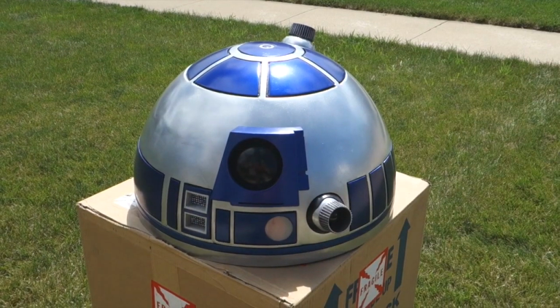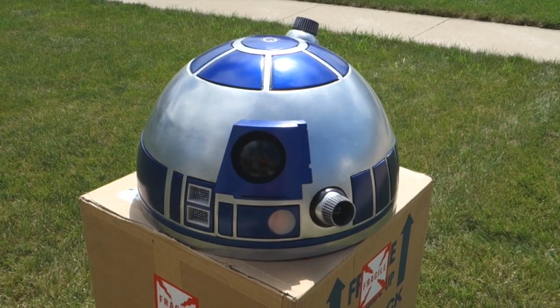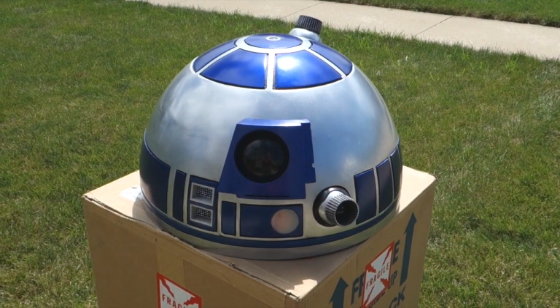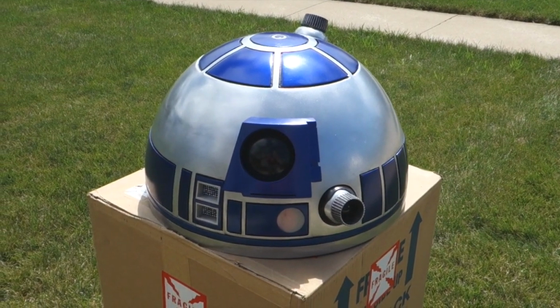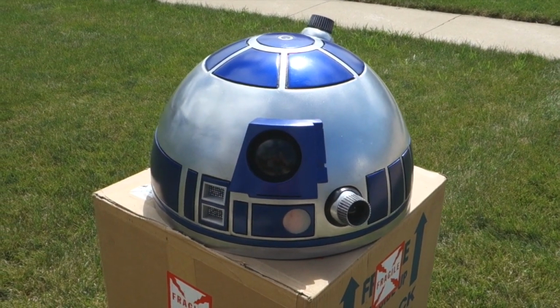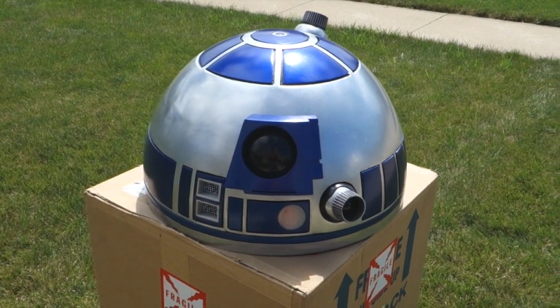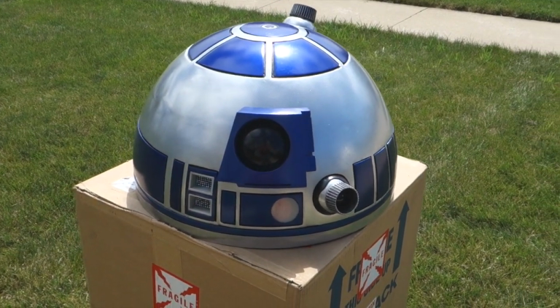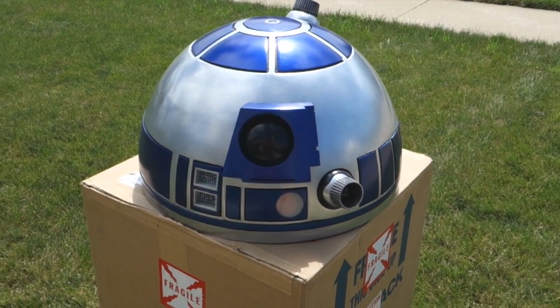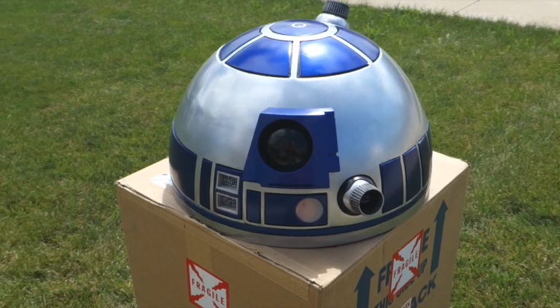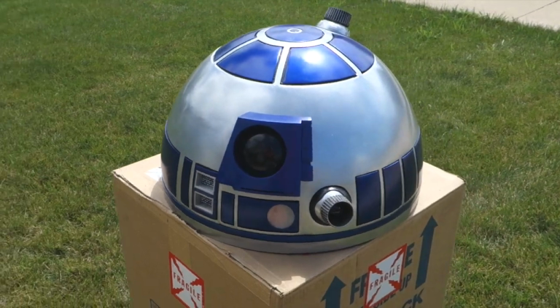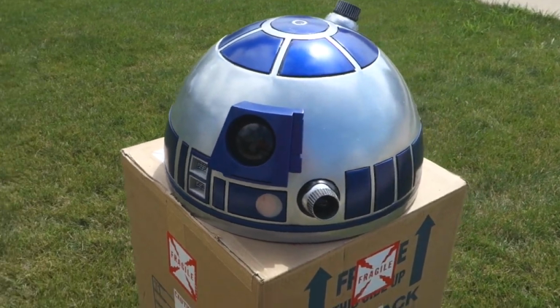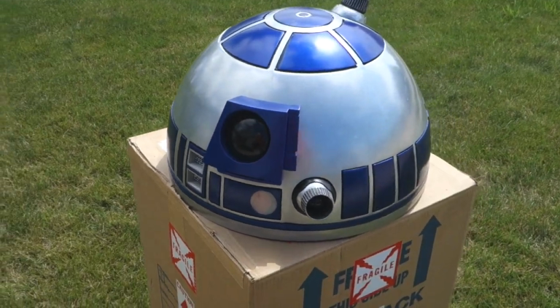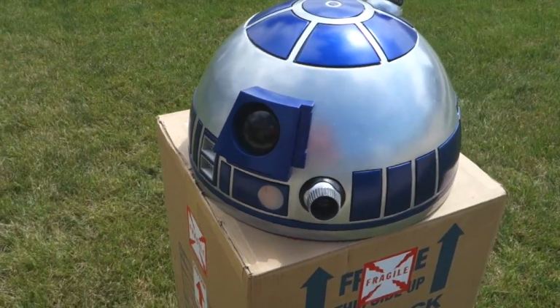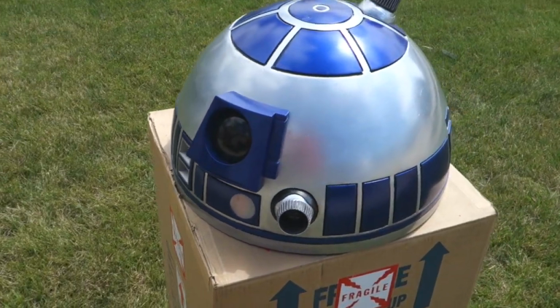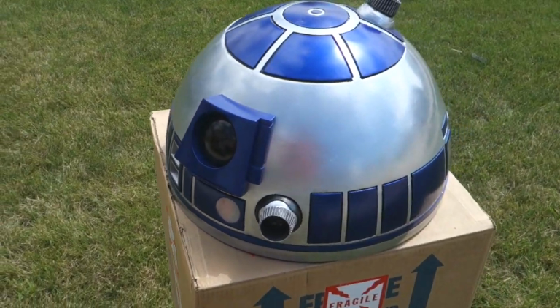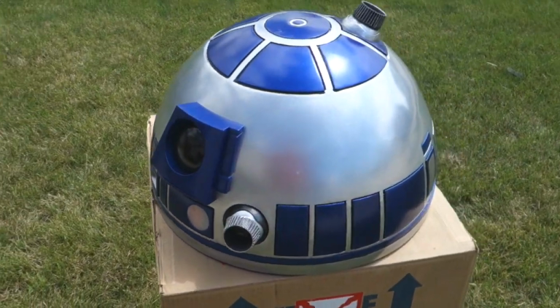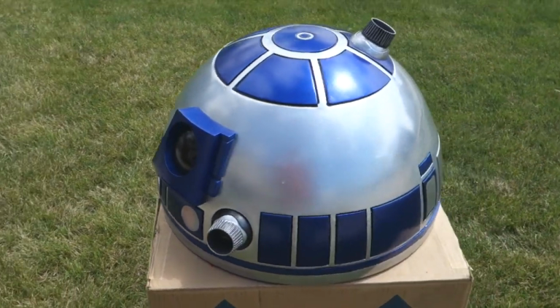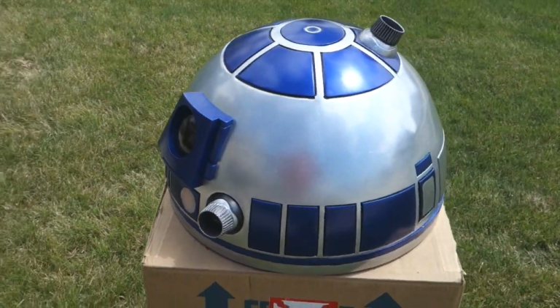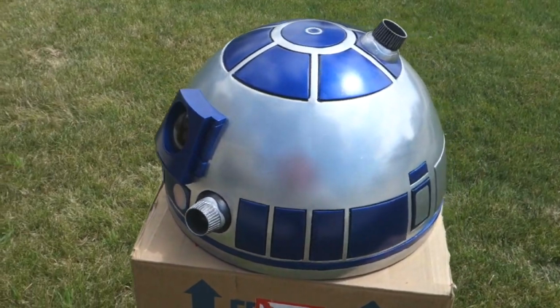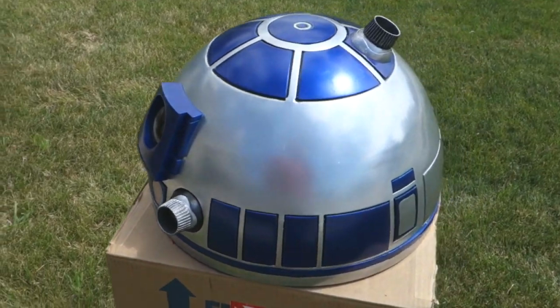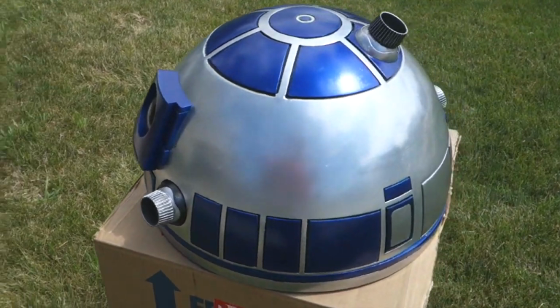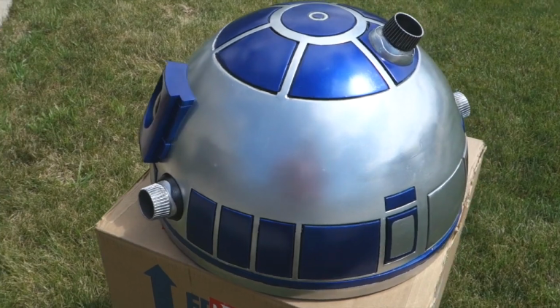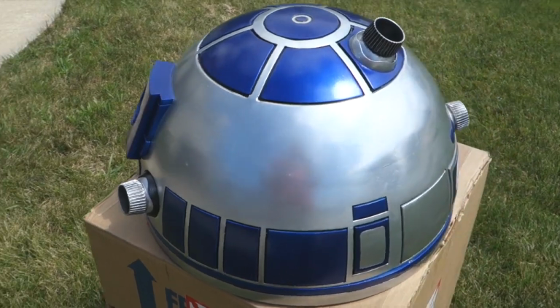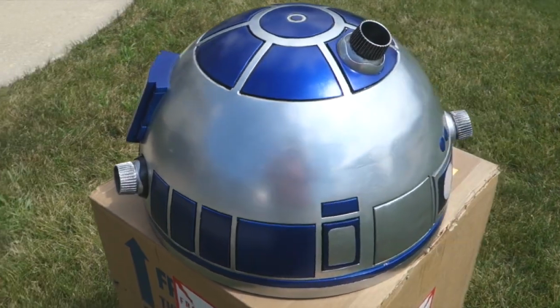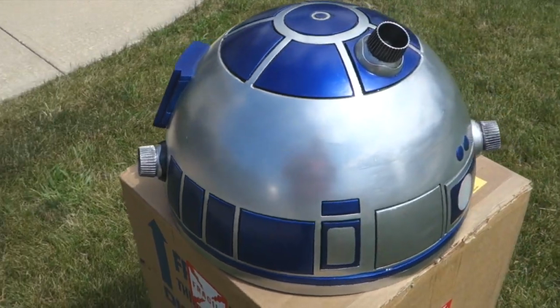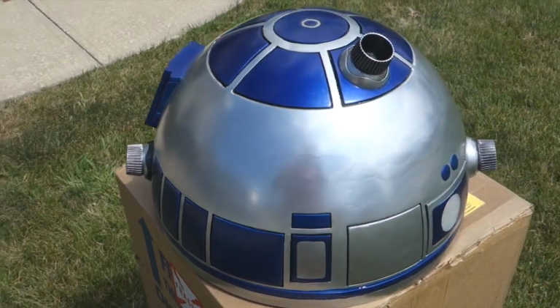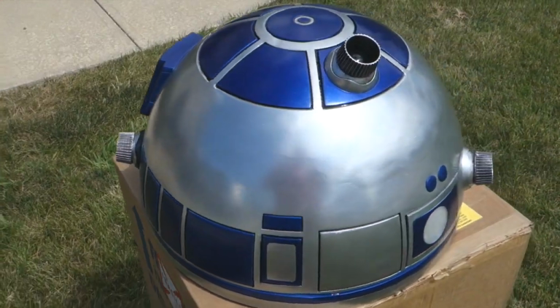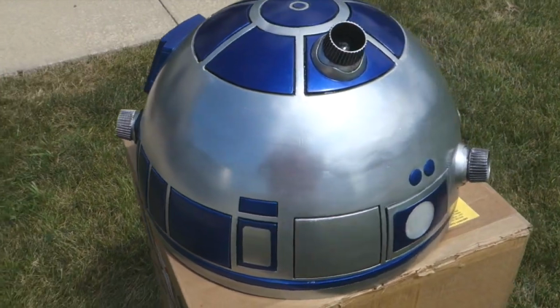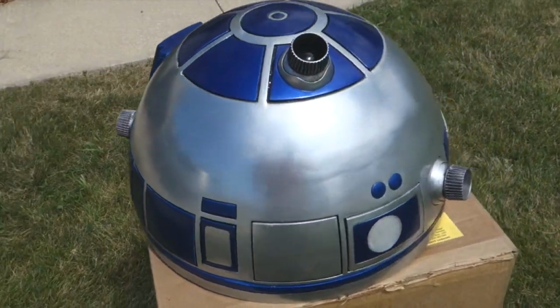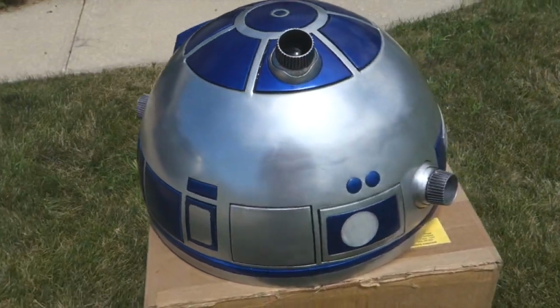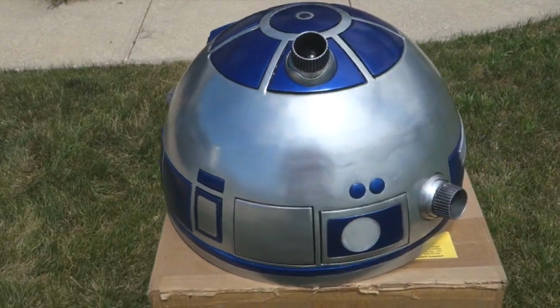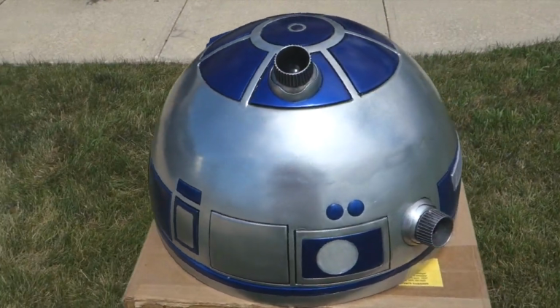And here is the finished dome. Honestly, I'm amazed it turned out this well. There may be a few blemishes here and there, but it really looks like R2-D2. I'll definitely be making the rest of him now, although I have no idea how long that will take.